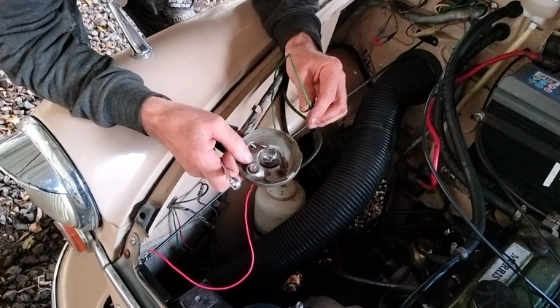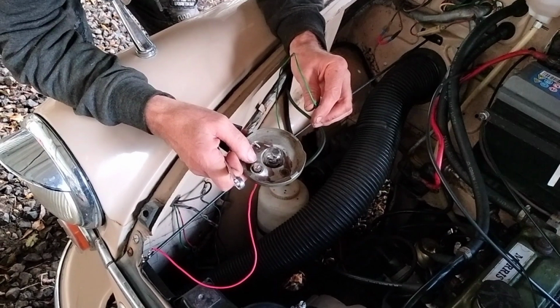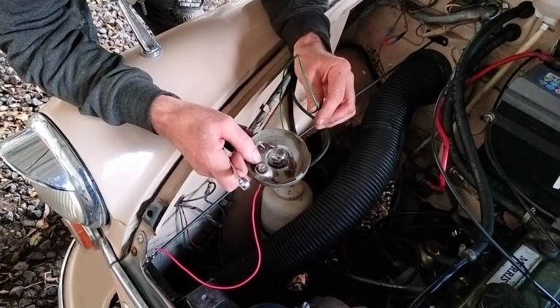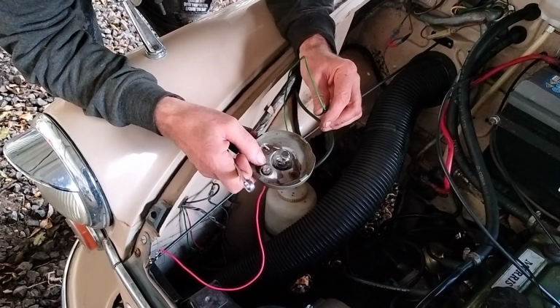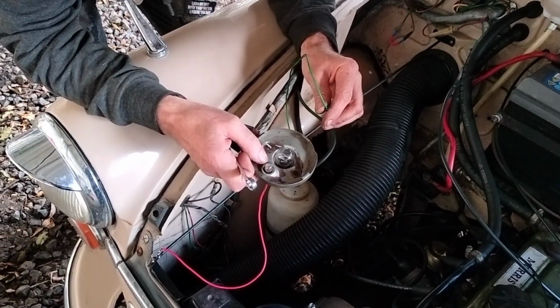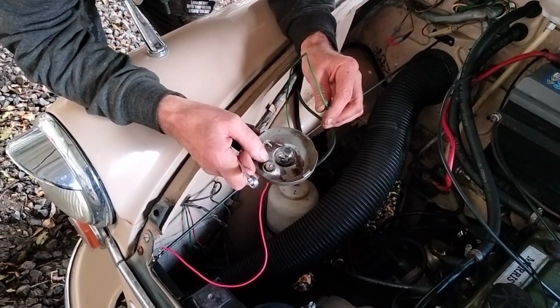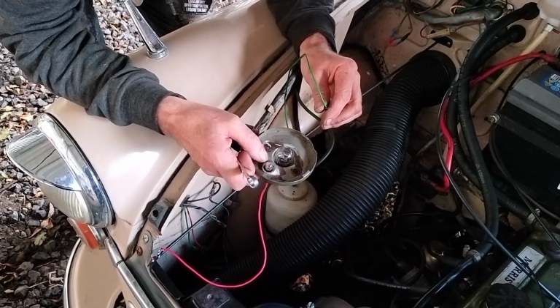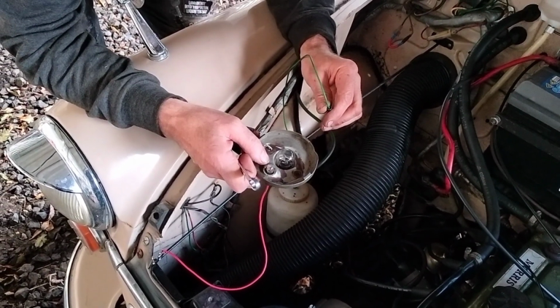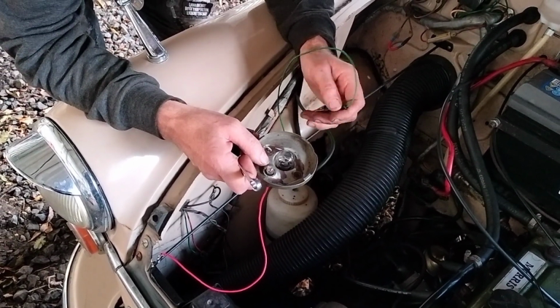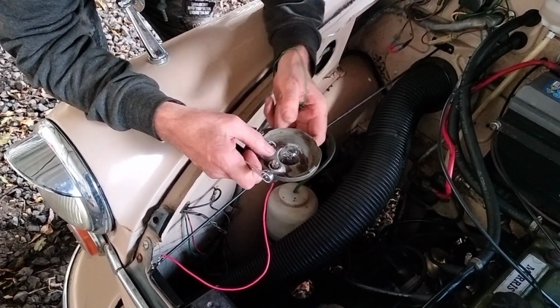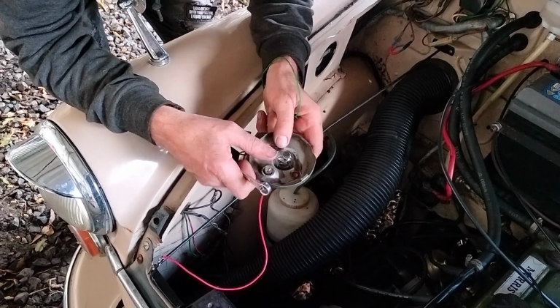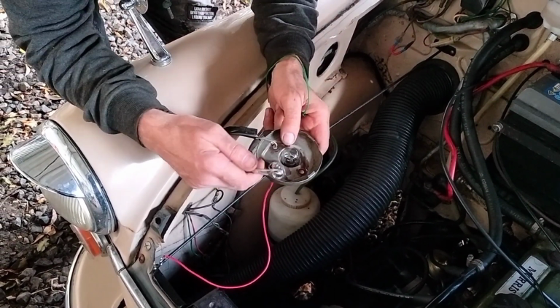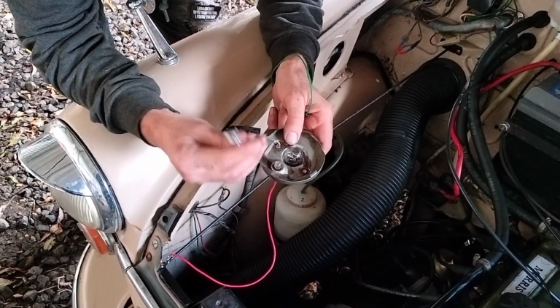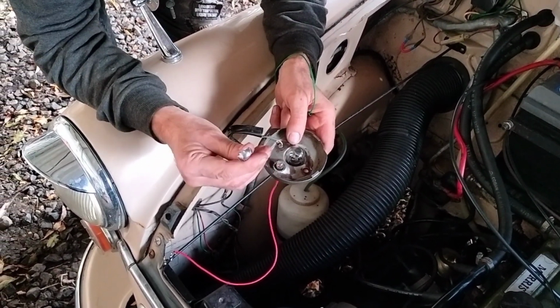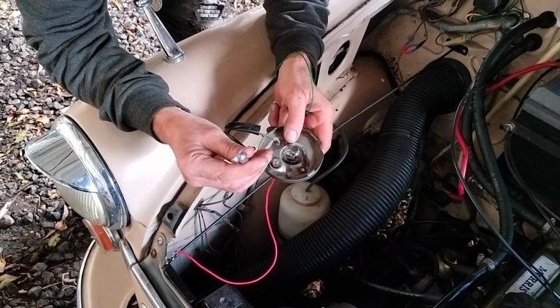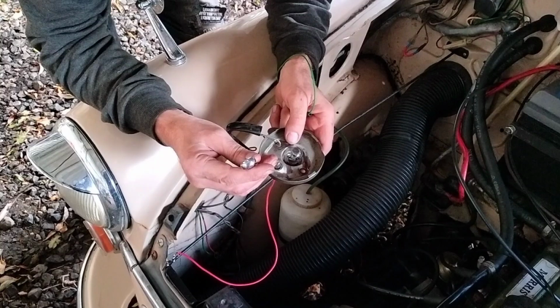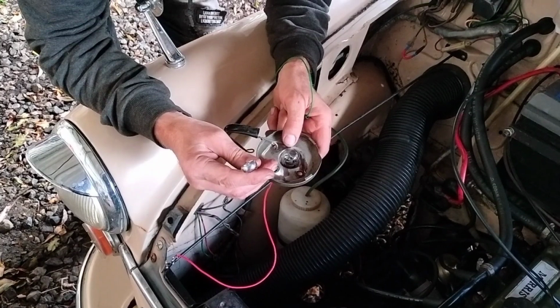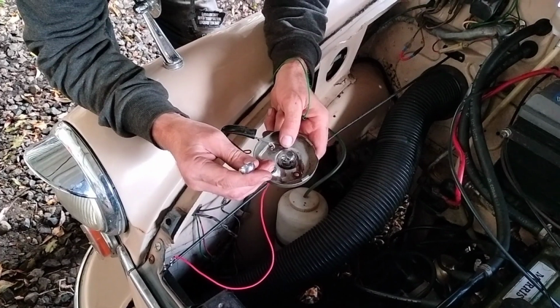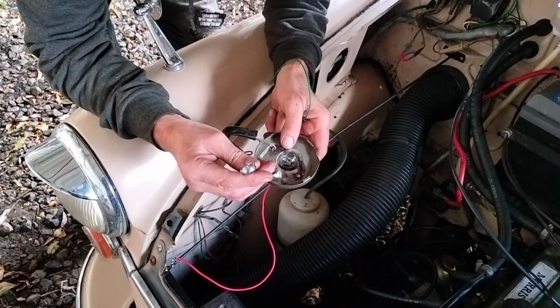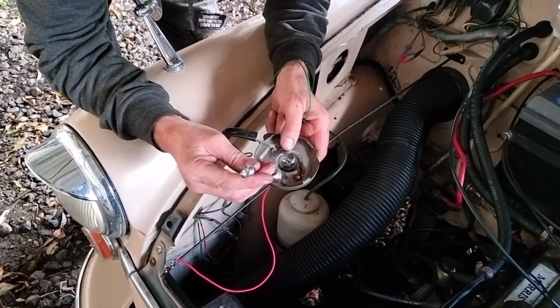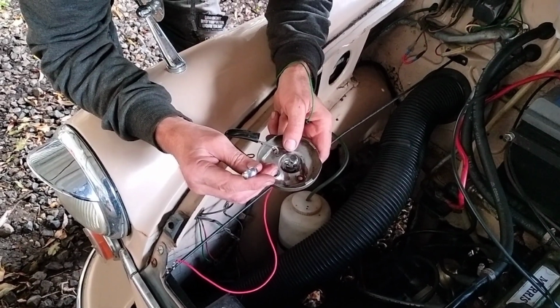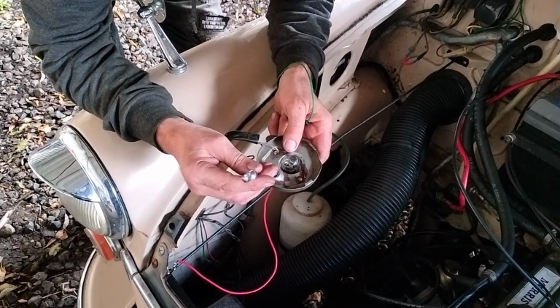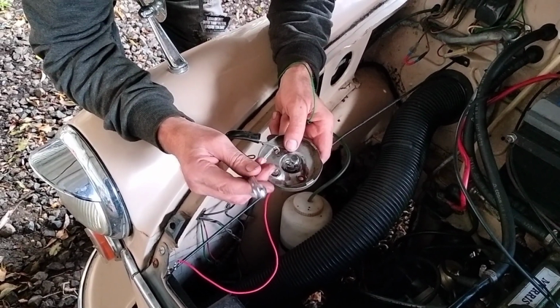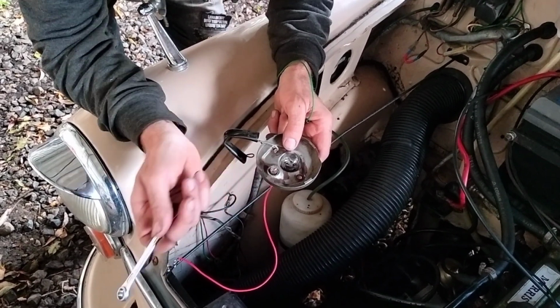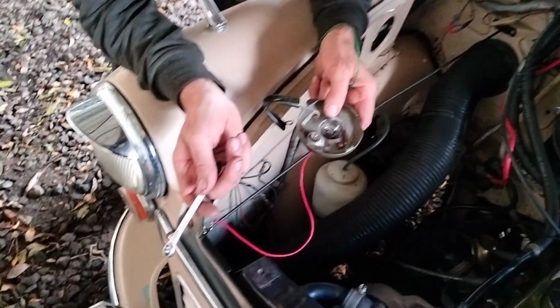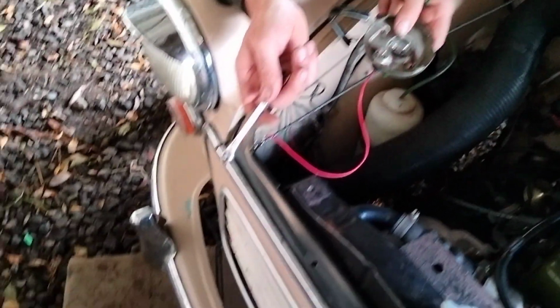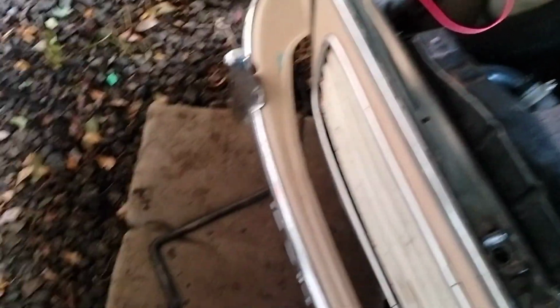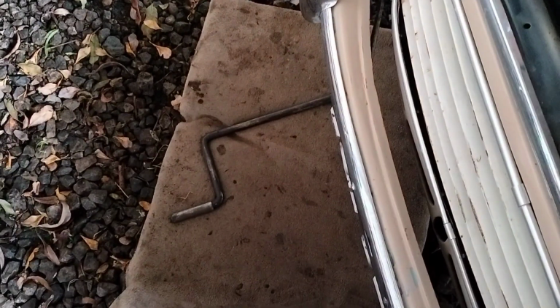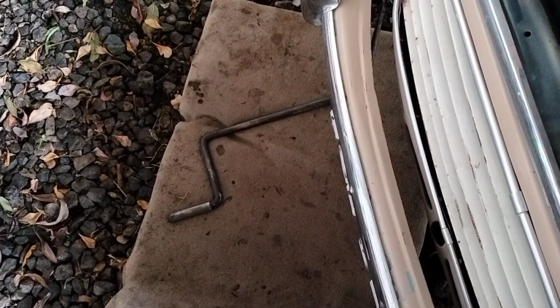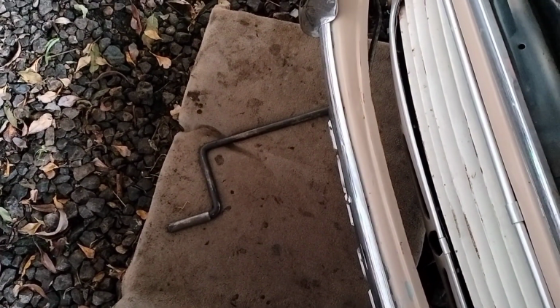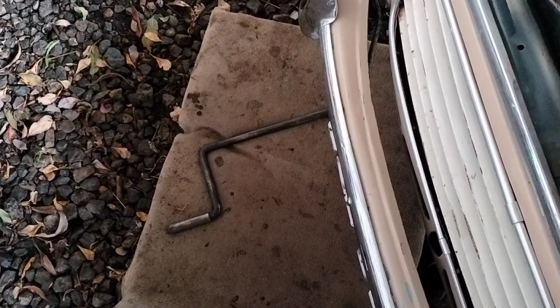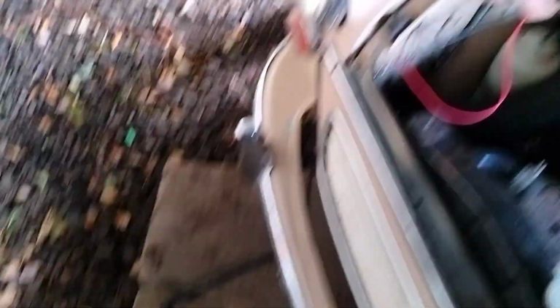Static timing of a Morris 1000 using a static timing light. What you're going to need is a static timing light, an 11mm or the Imperial equivalent spanner, and a starting handle. It's probably easier with two people.